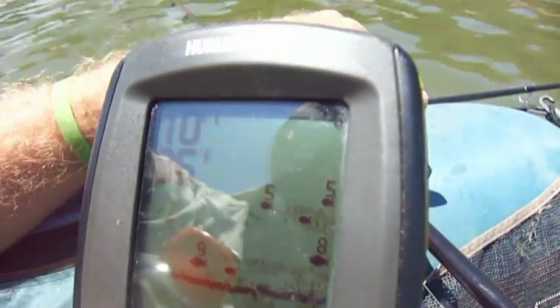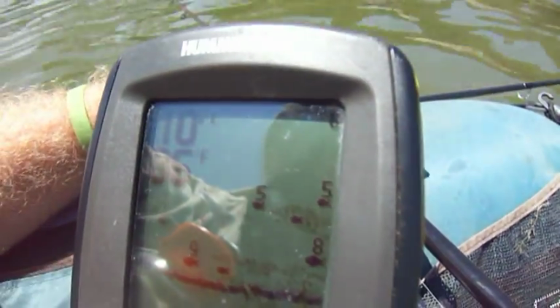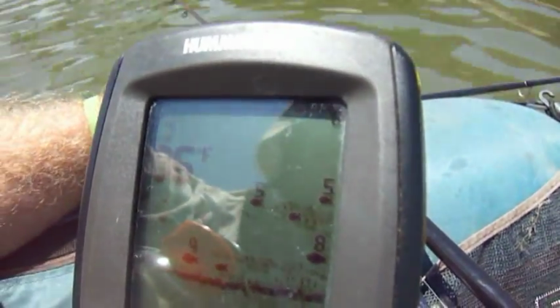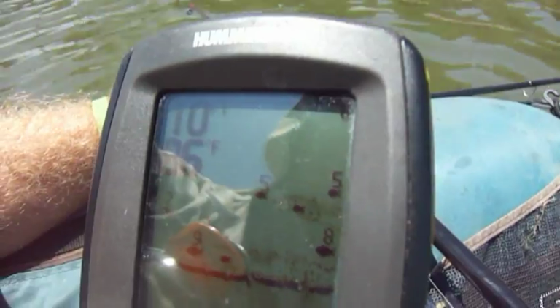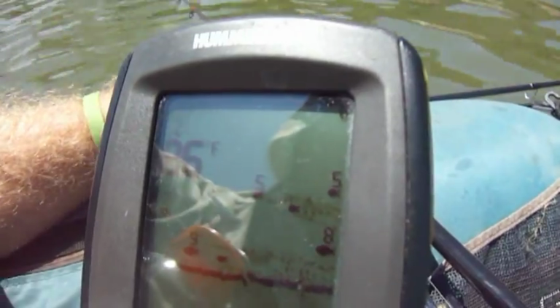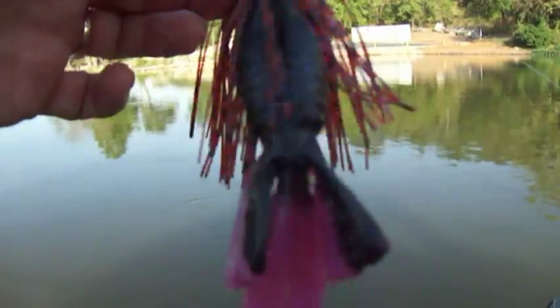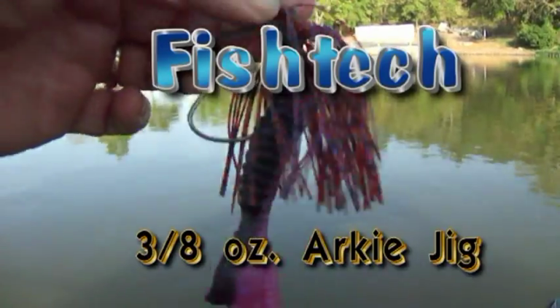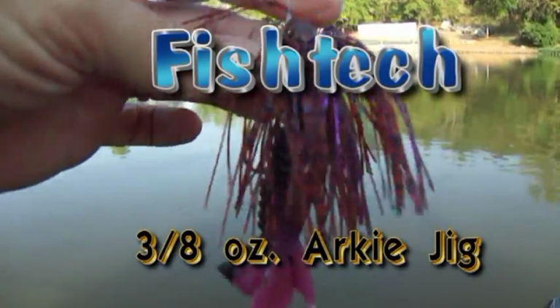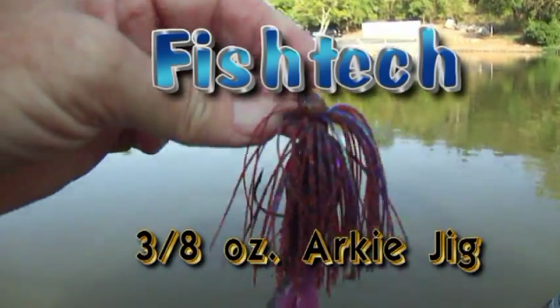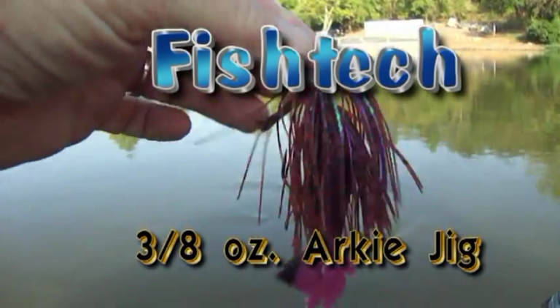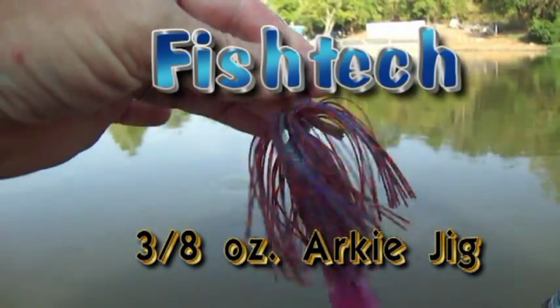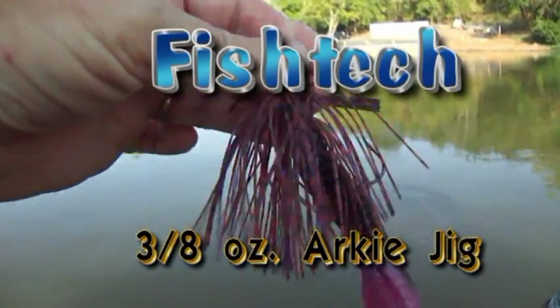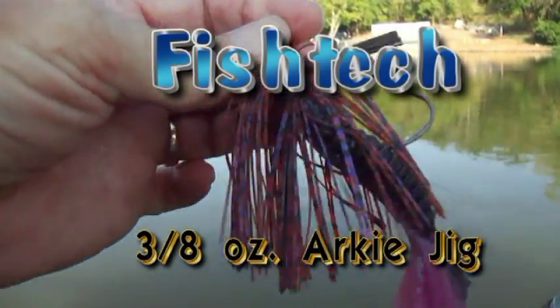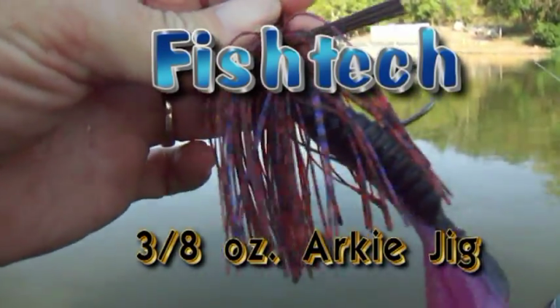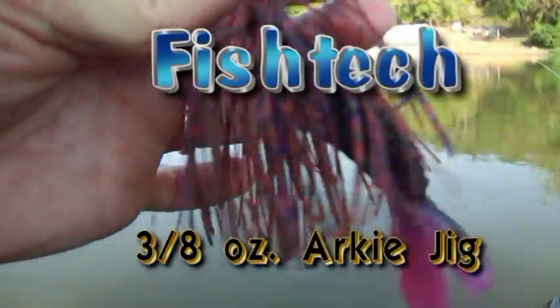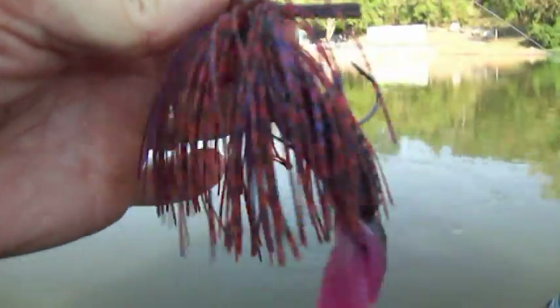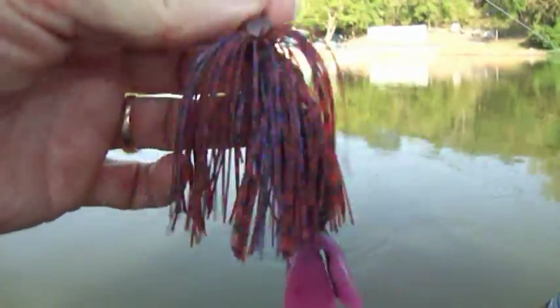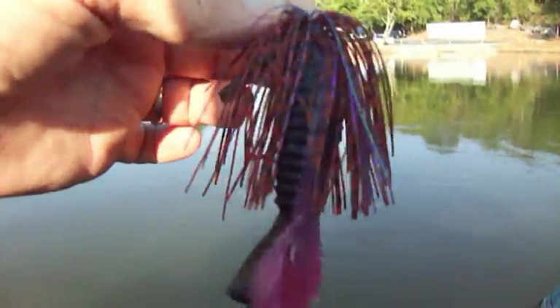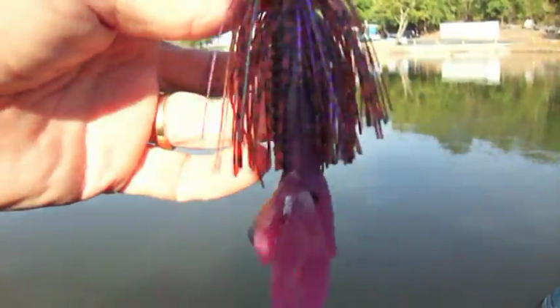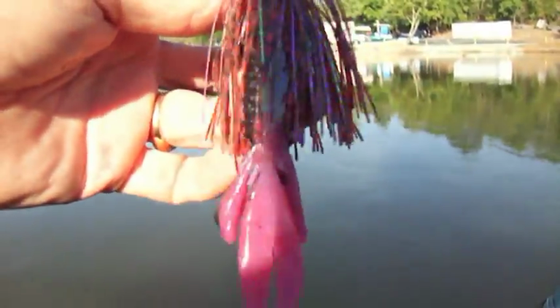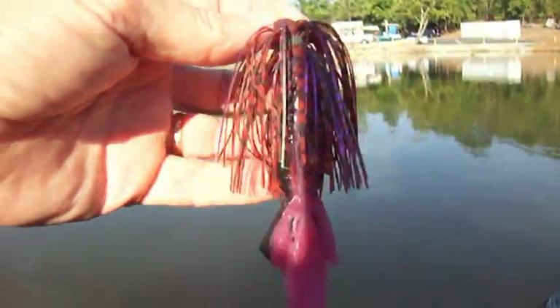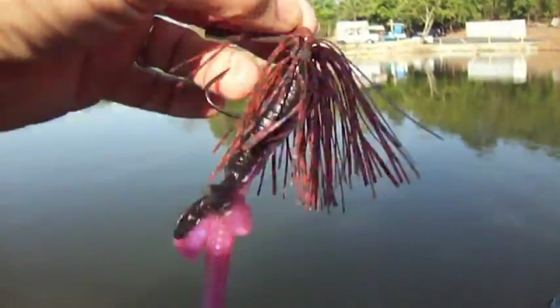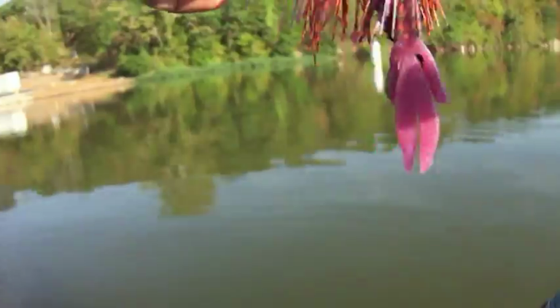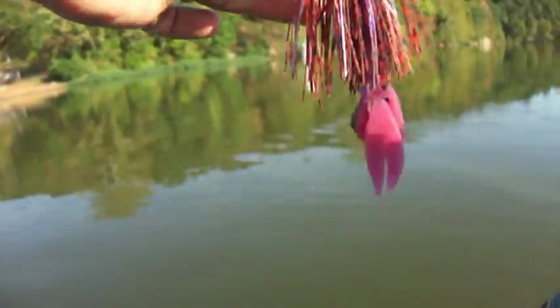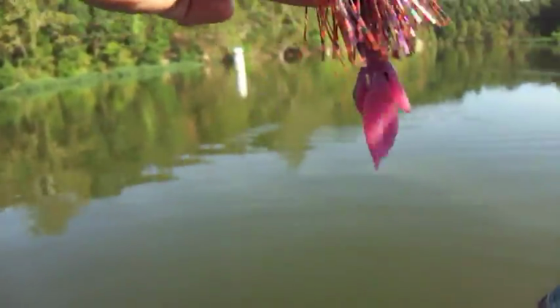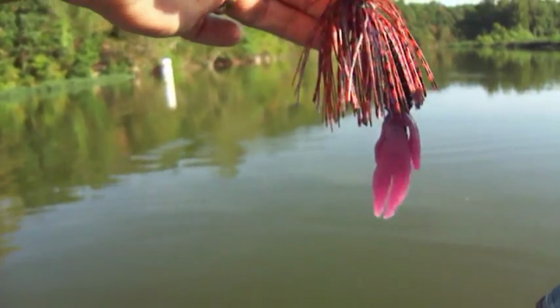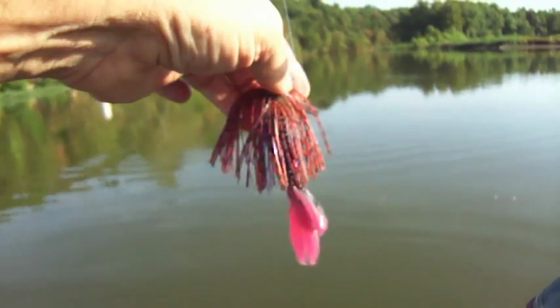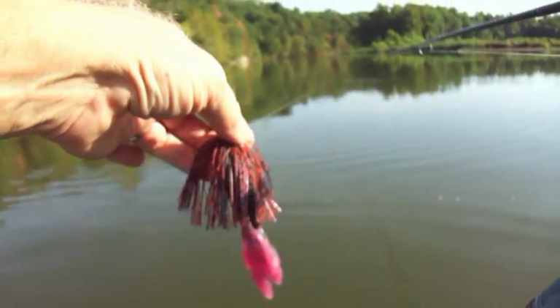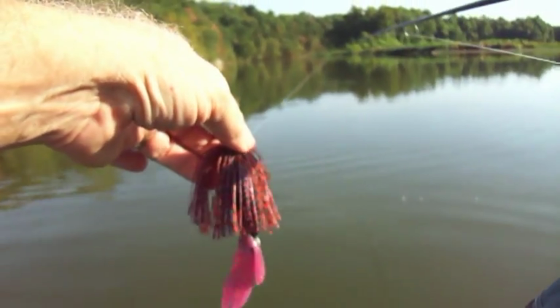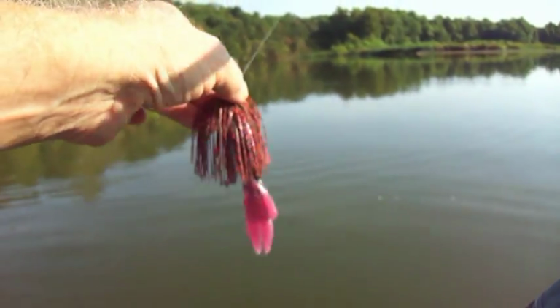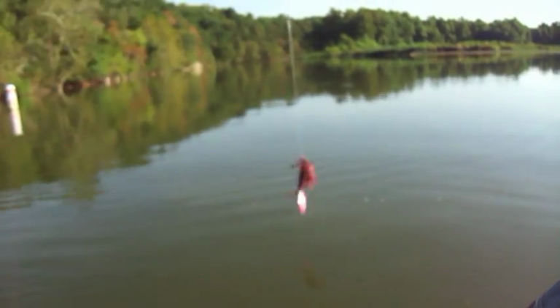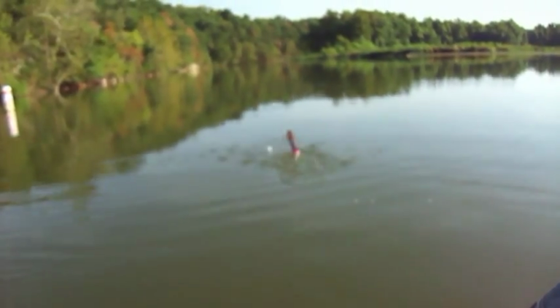Let's slow it down a little bit with a Fishtec Arky style jig. Look at the hook on that rascal. Bear Claws B-bug trailer. What can I do? Throw it right down here on these rock piles and see what we can get.